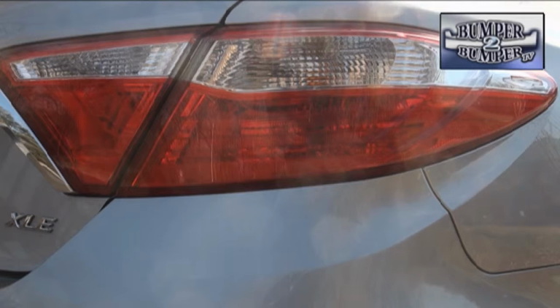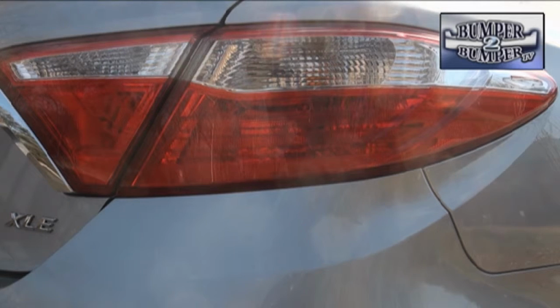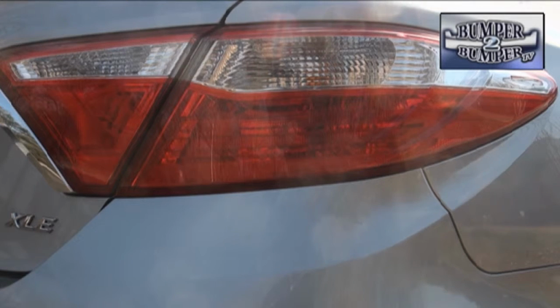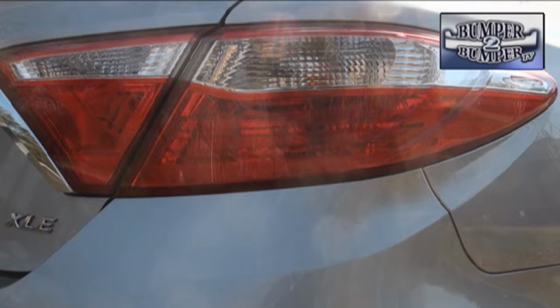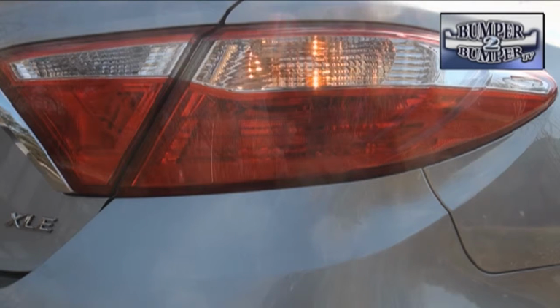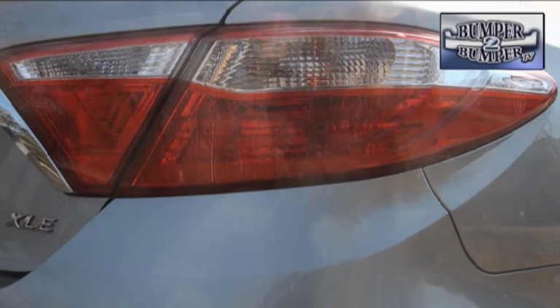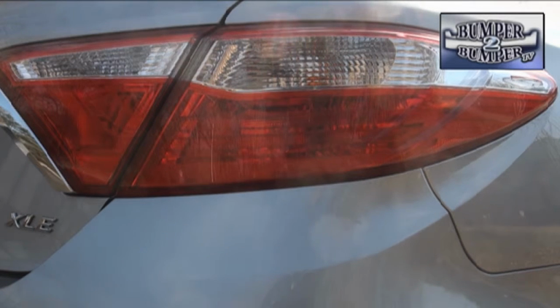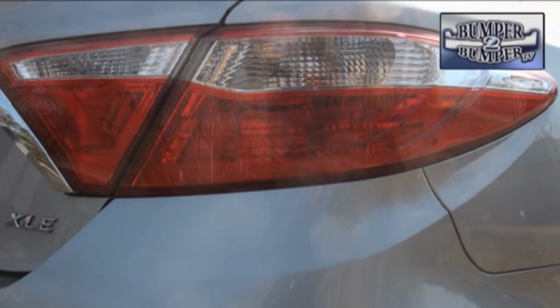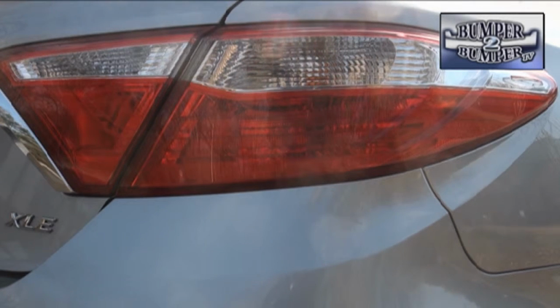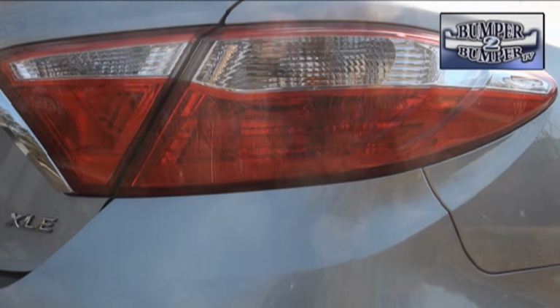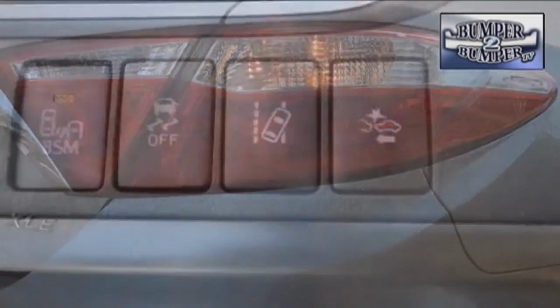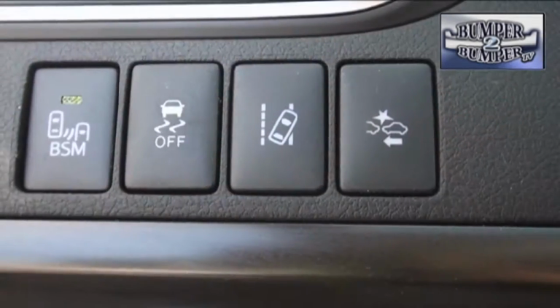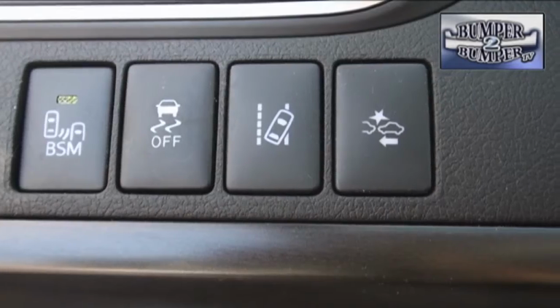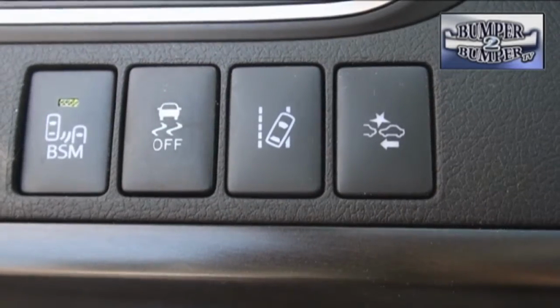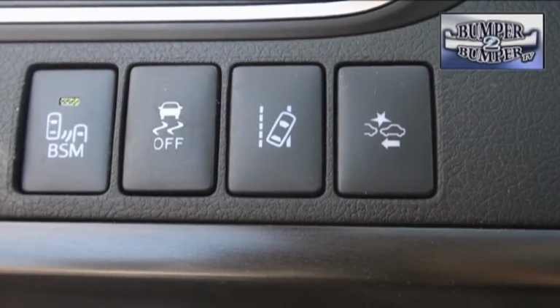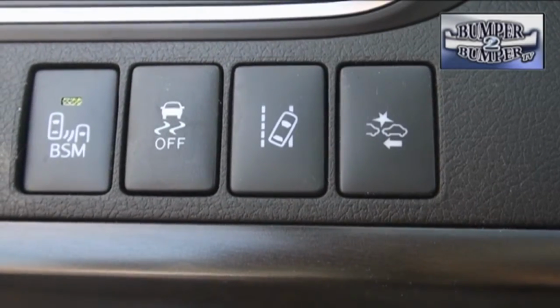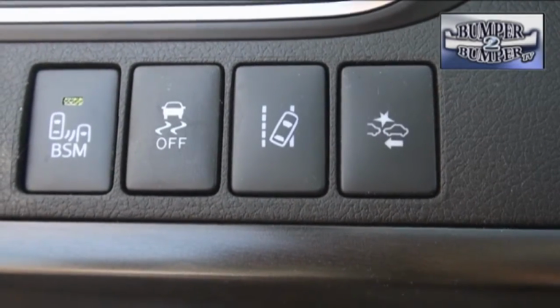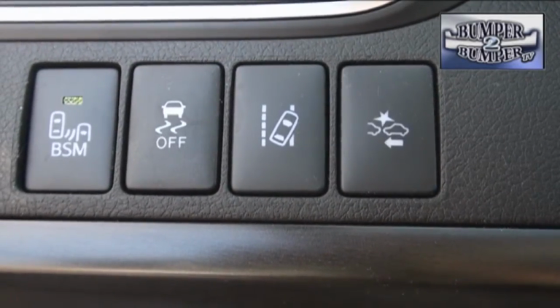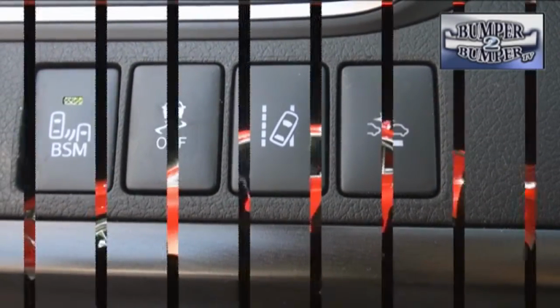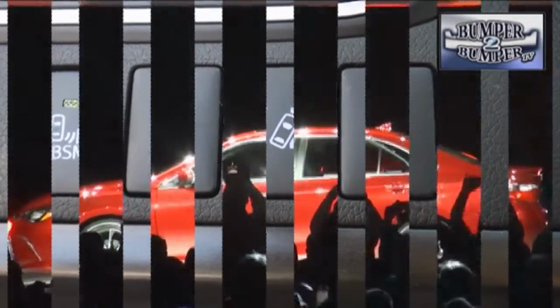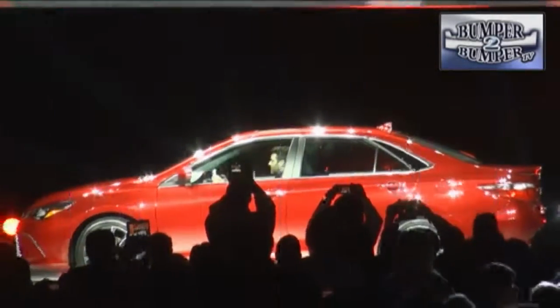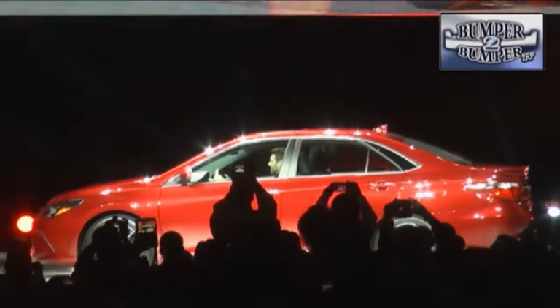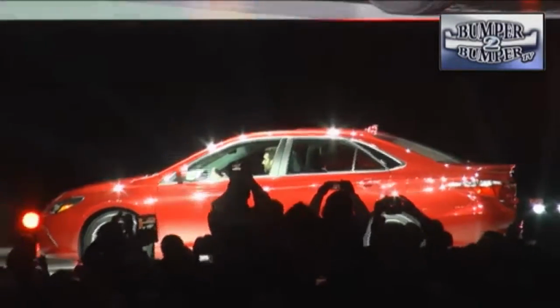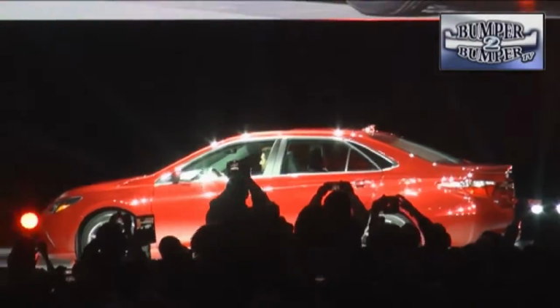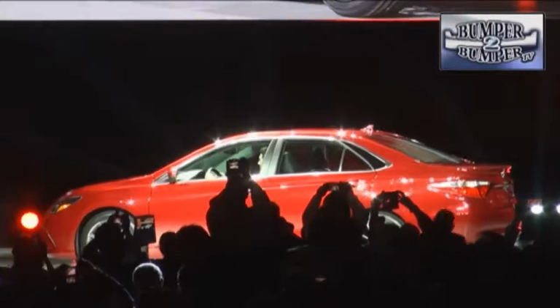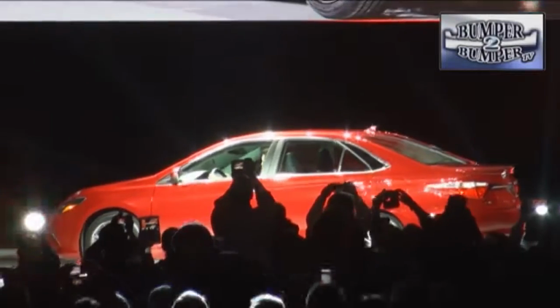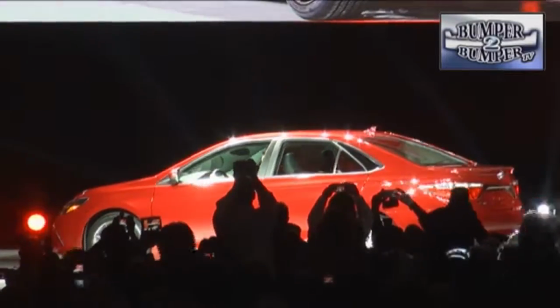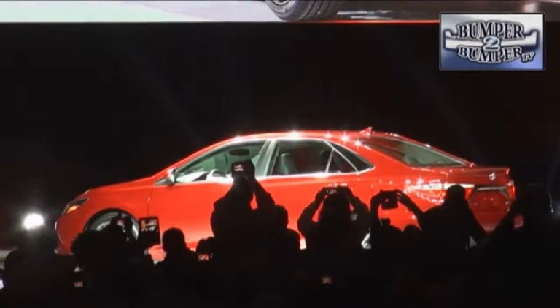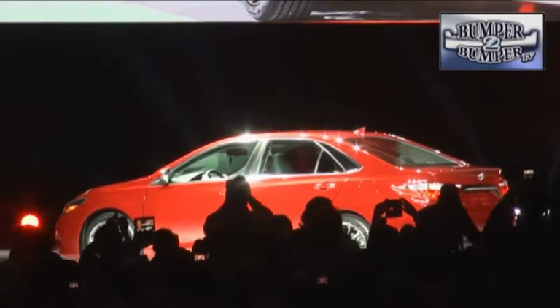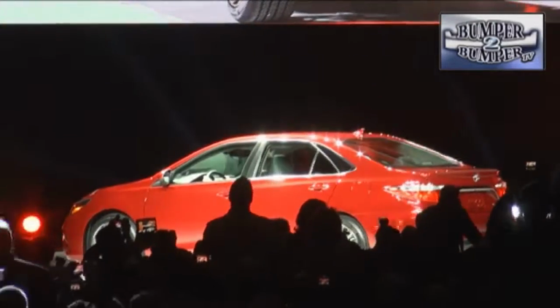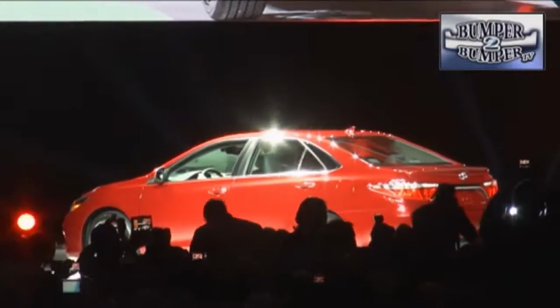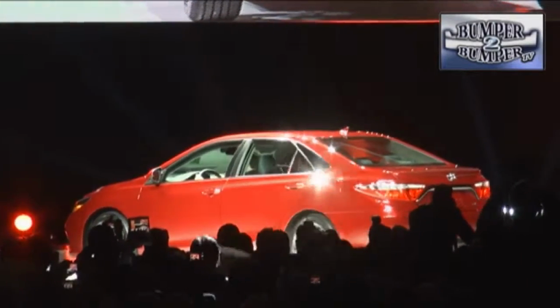This version of the Camry is a direct response to mid-size competitors who keep adding content and upscale features to their vehicles. It will be interesting to see how much more can be brought to the segment before the cost of the upgrades push the price over the tipping point.